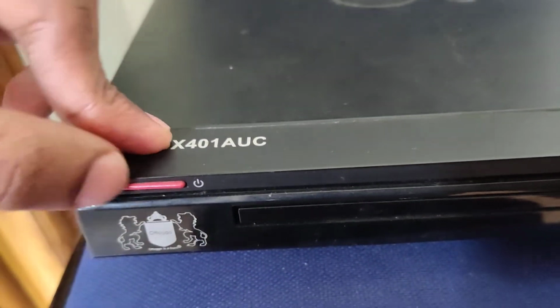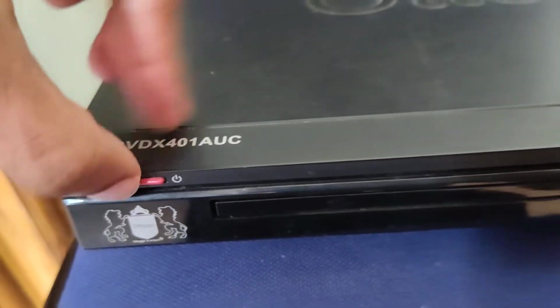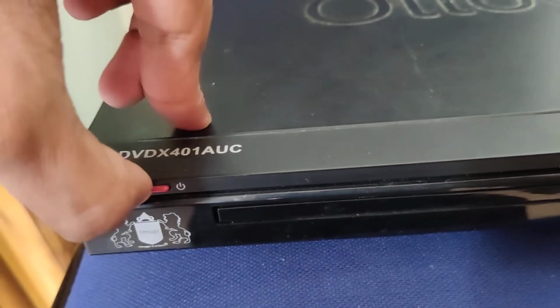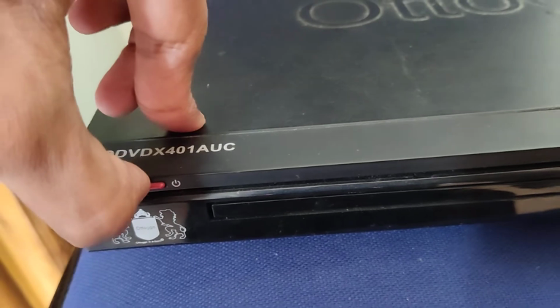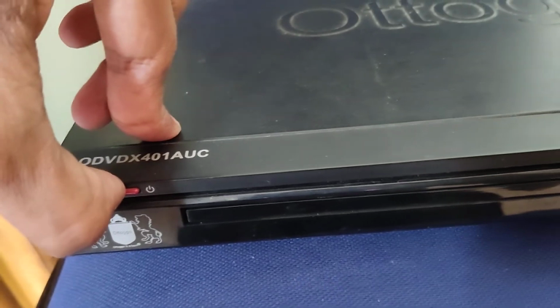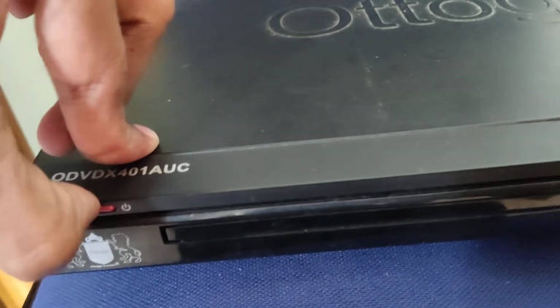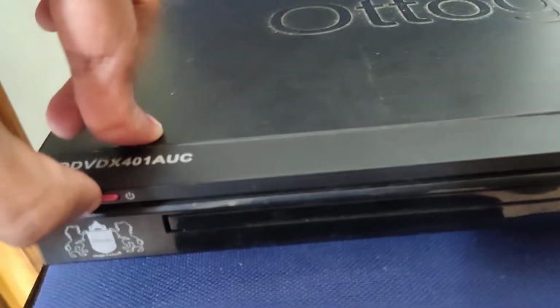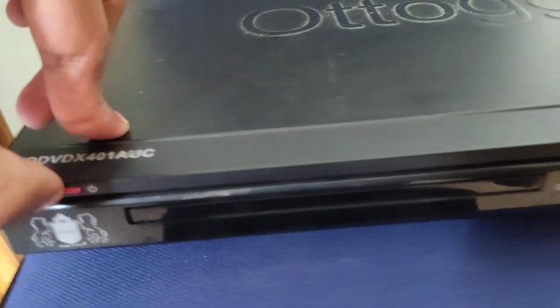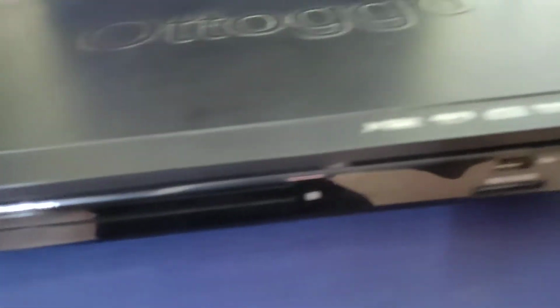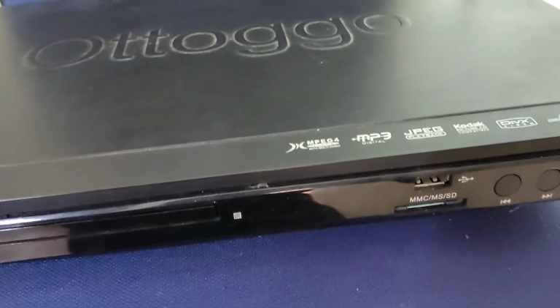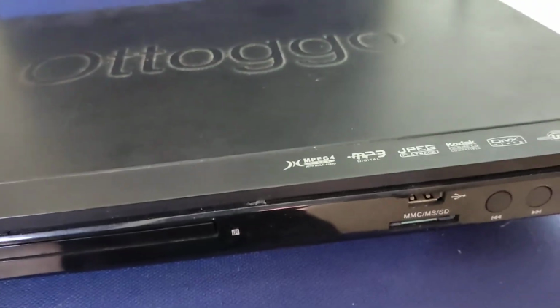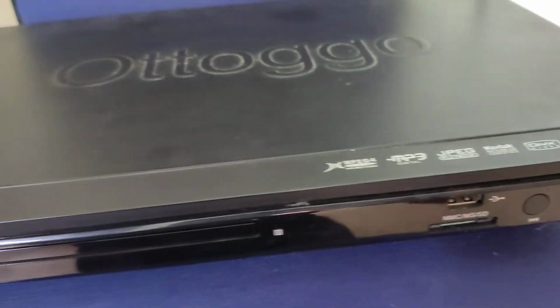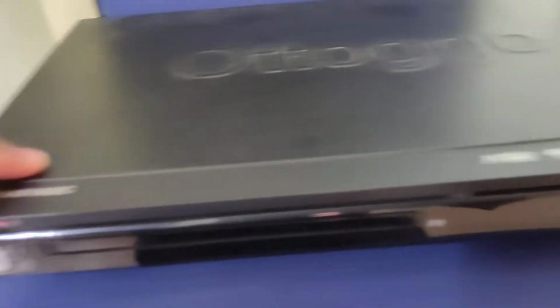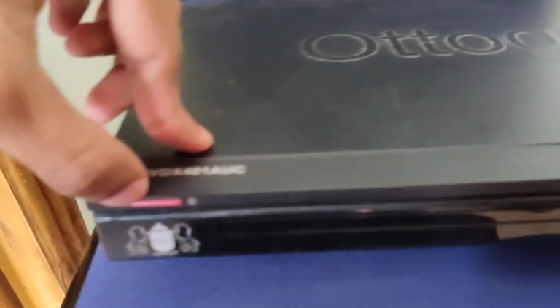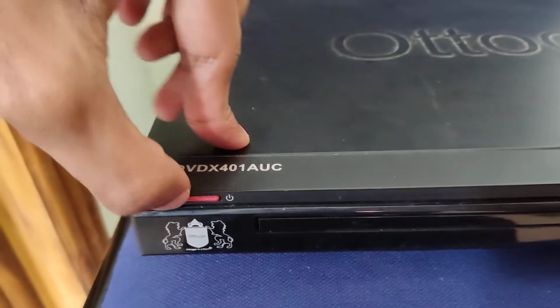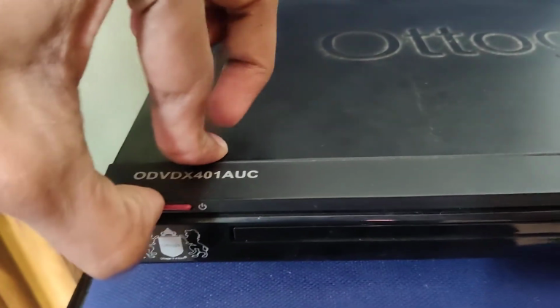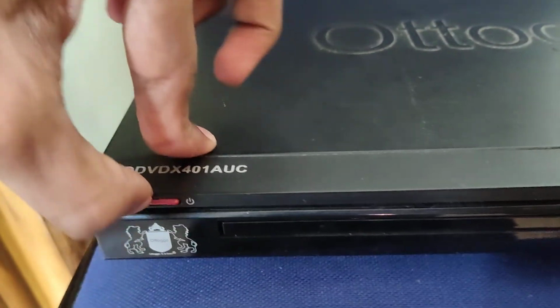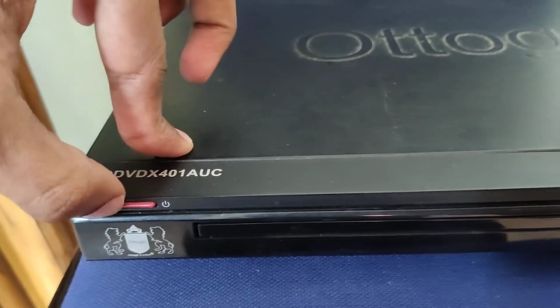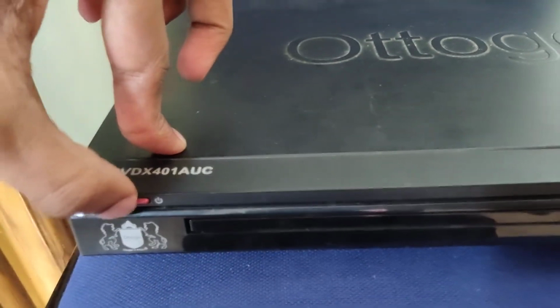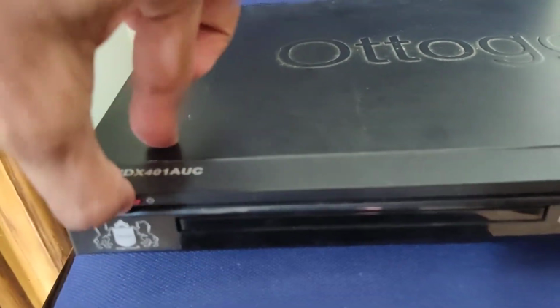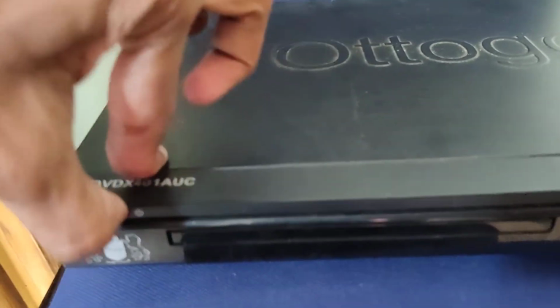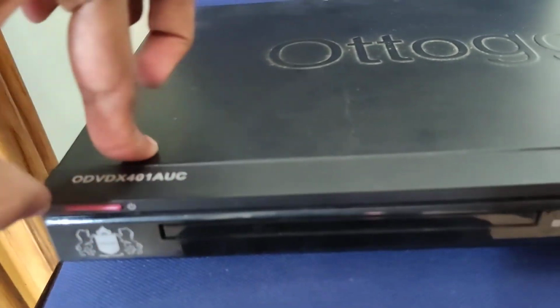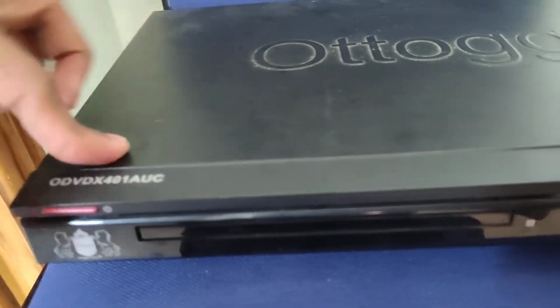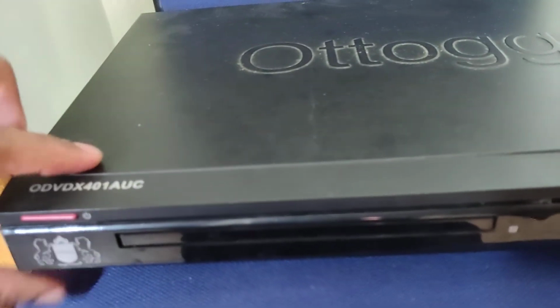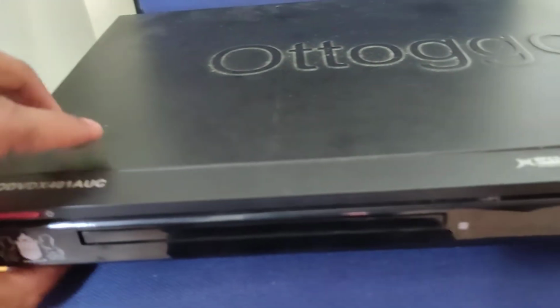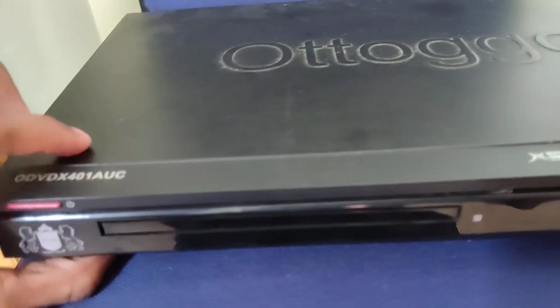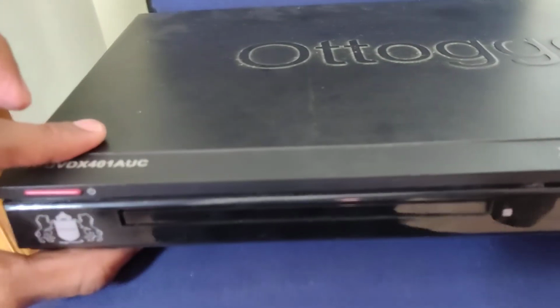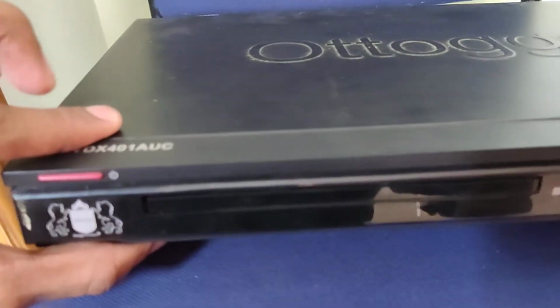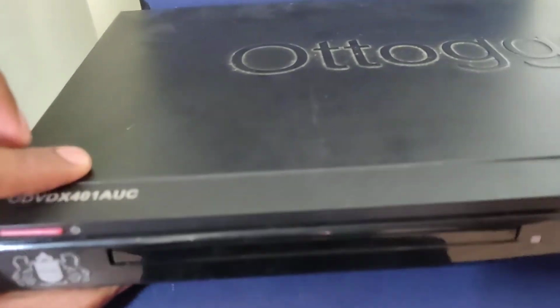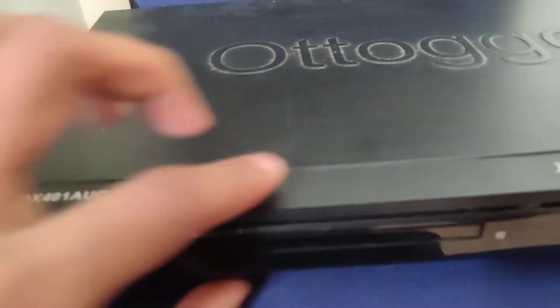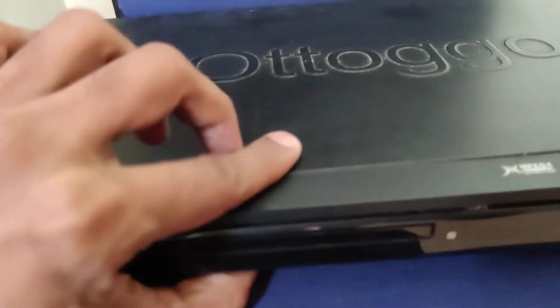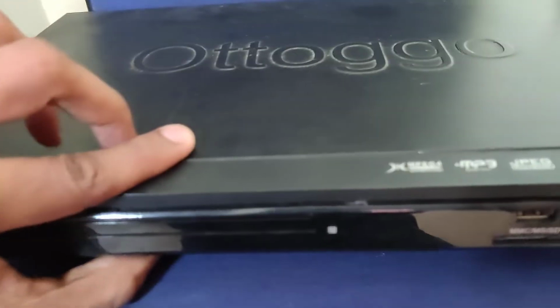I try to press the power button to turn this on, but it is not turning on. Why? Because there is a power on/power off switch on the back side as well.